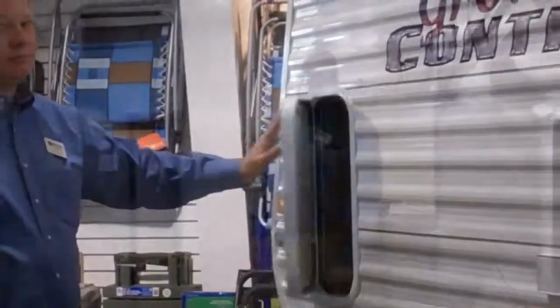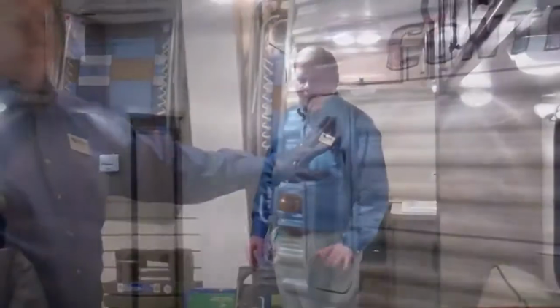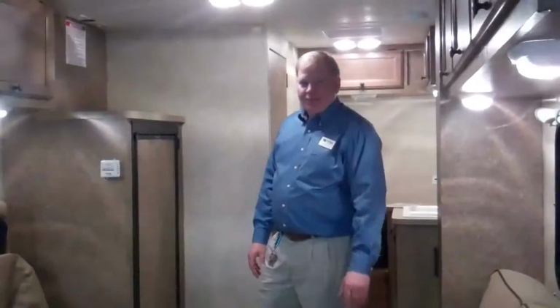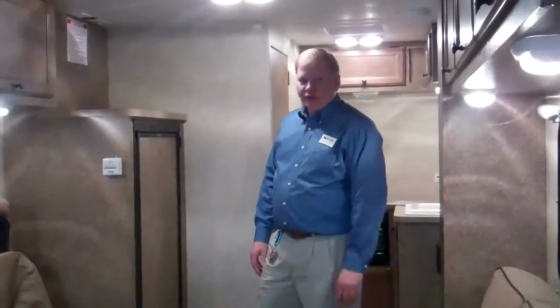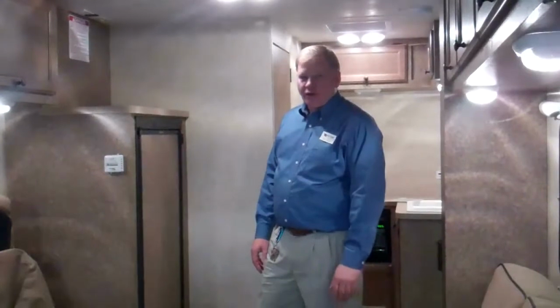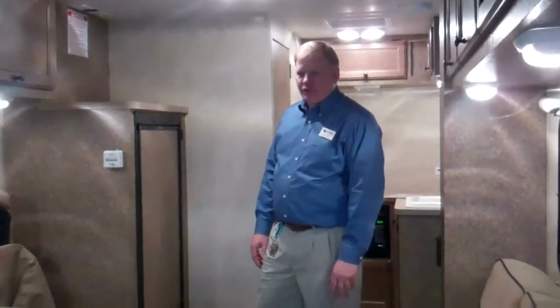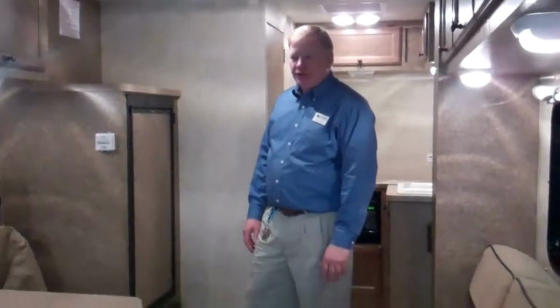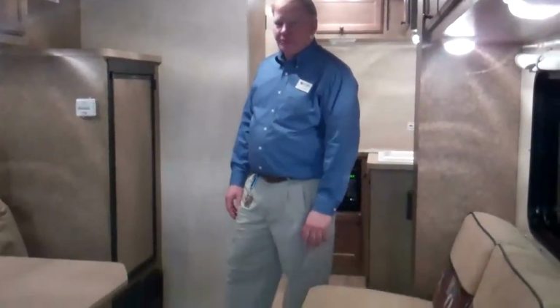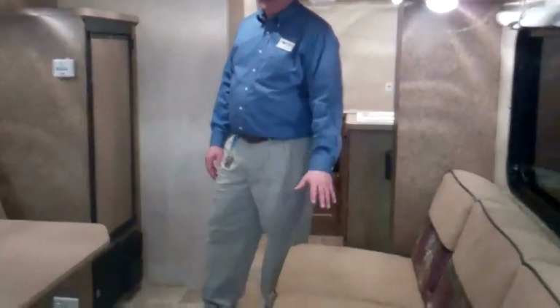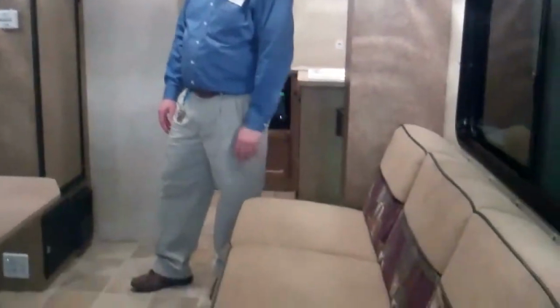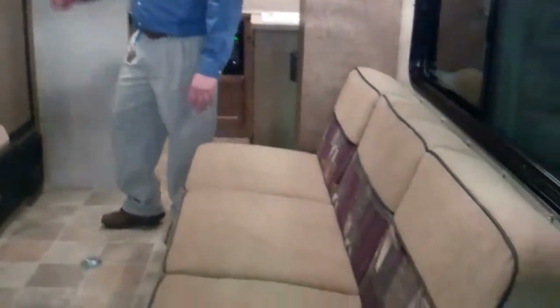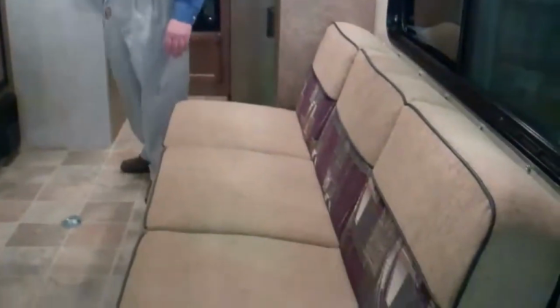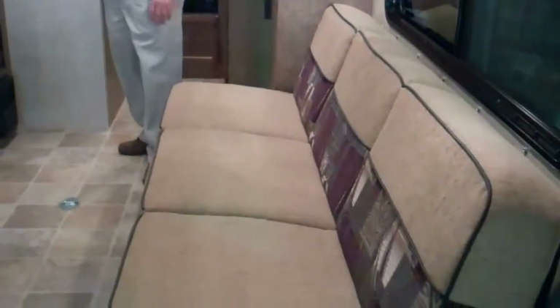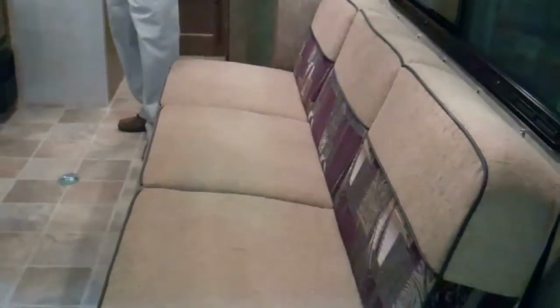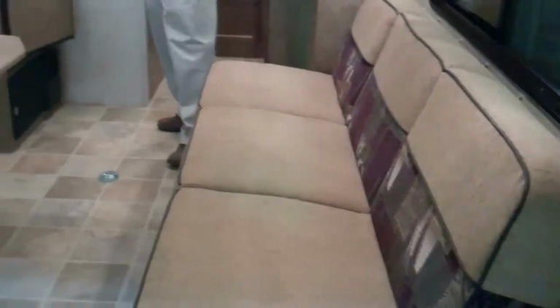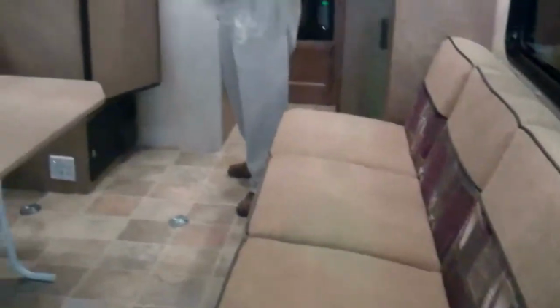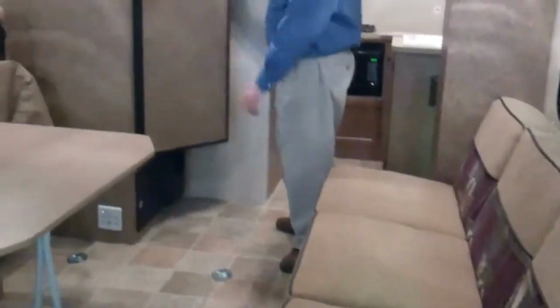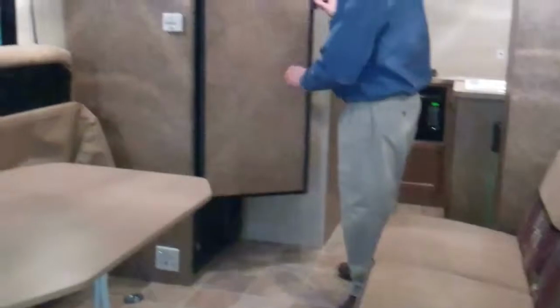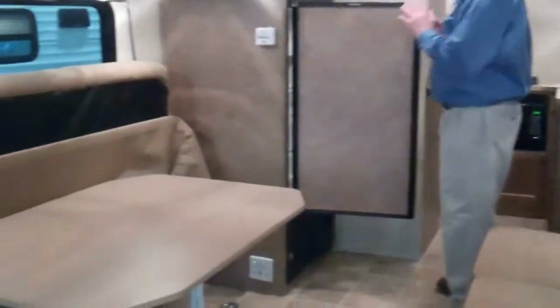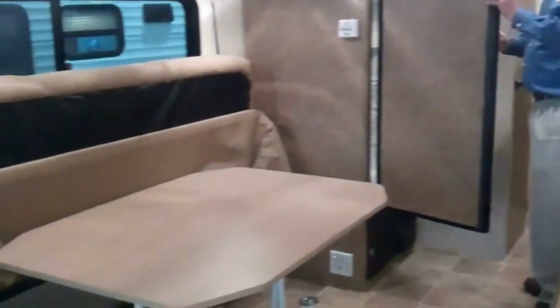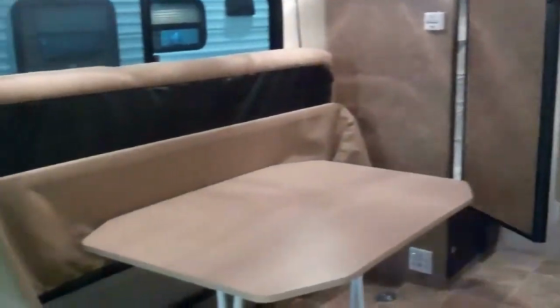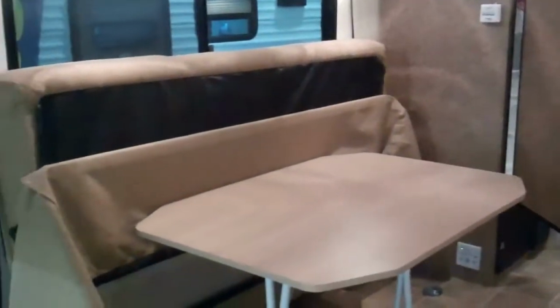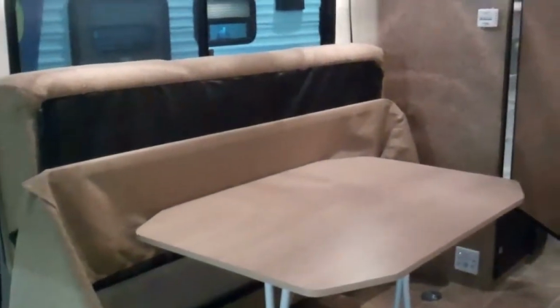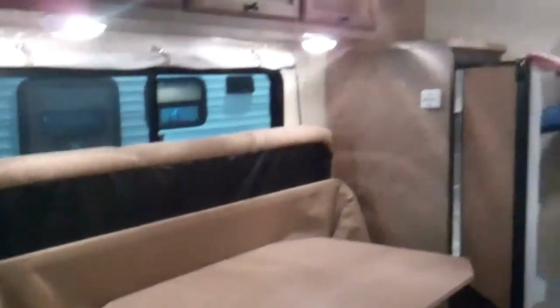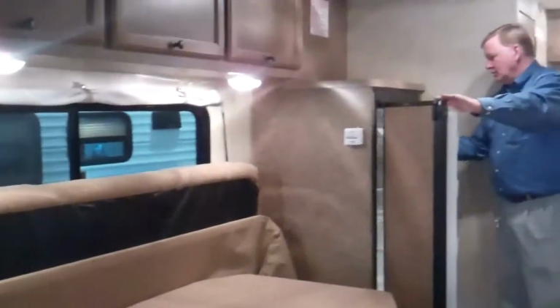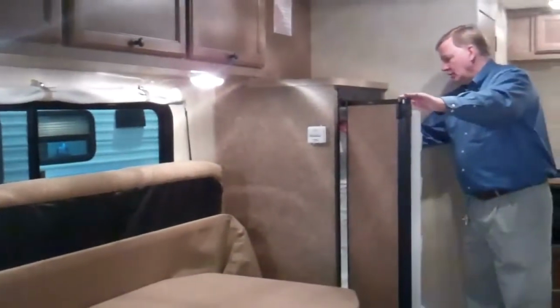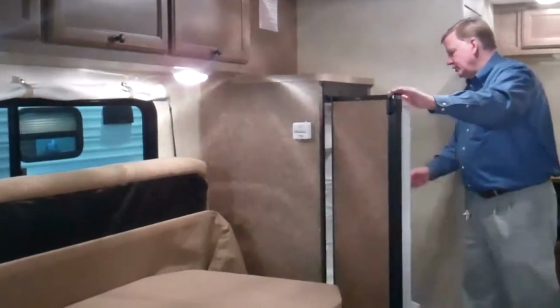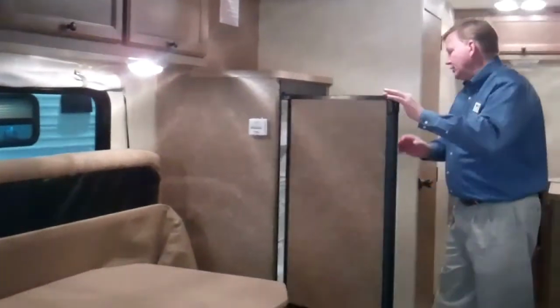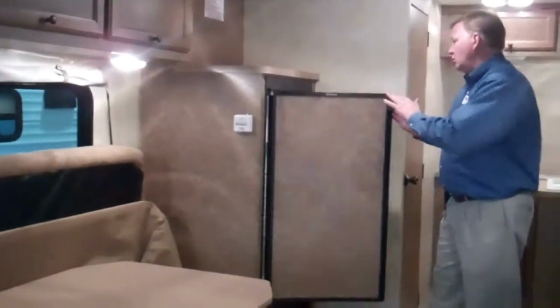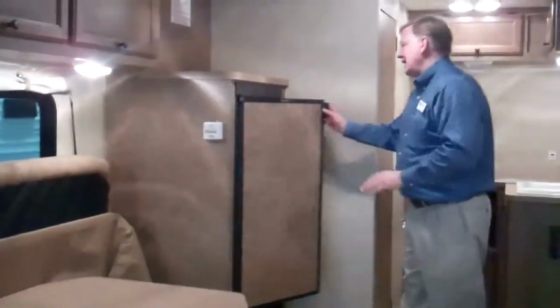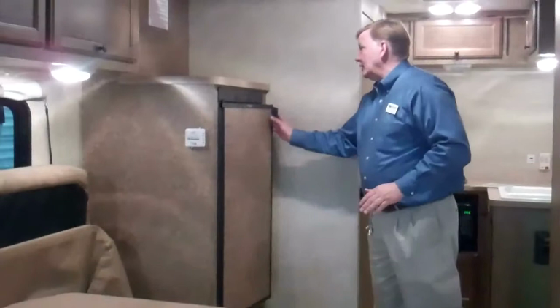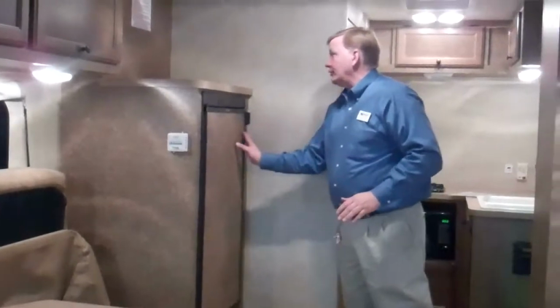This is a little more basic toy hauler, especially on the interior, but it's got everything you need. It does have air conditioning, furnace, refrigerator, and an ice box. The refrigerator works on both gas and electric.